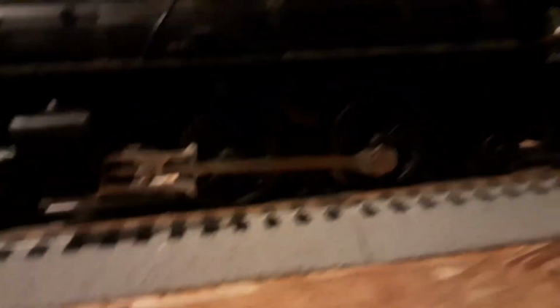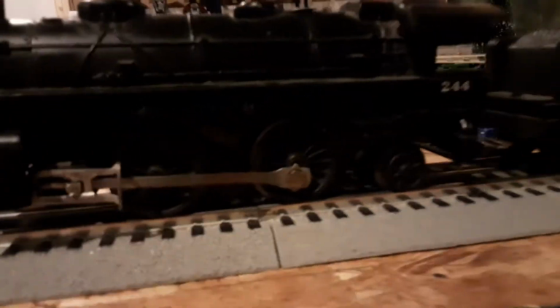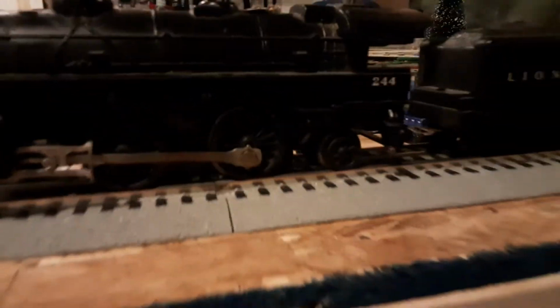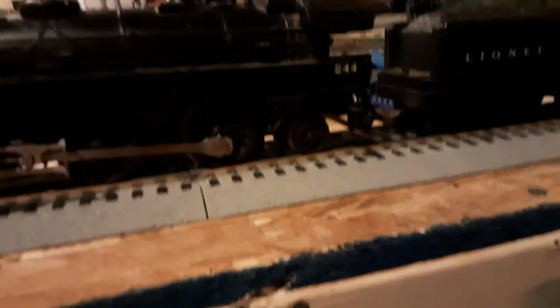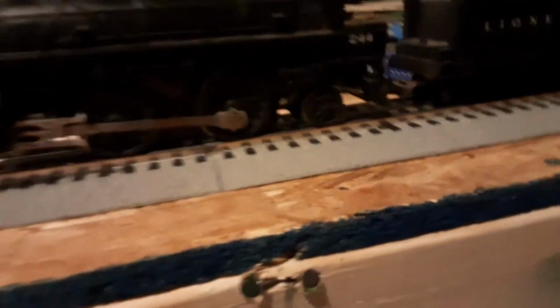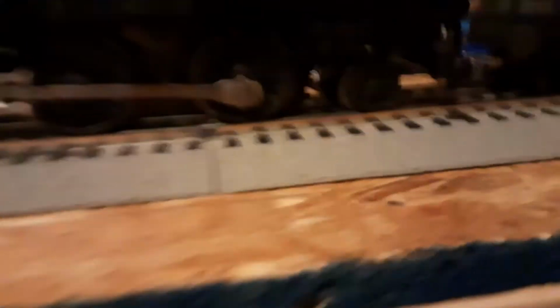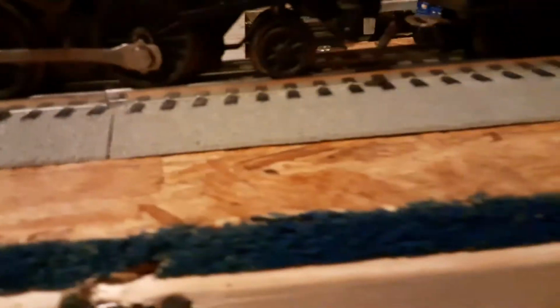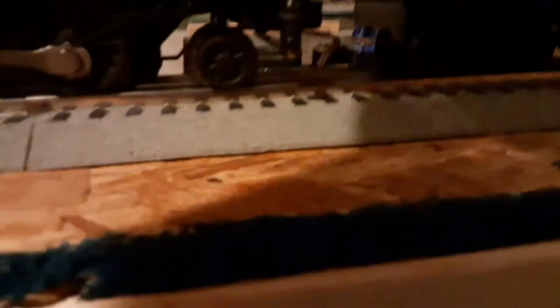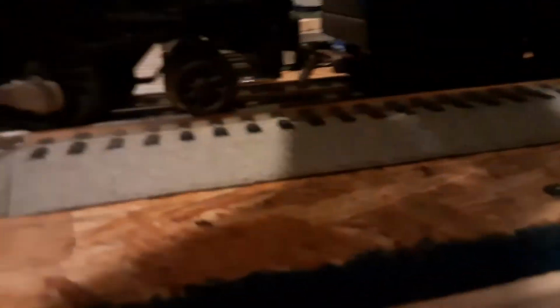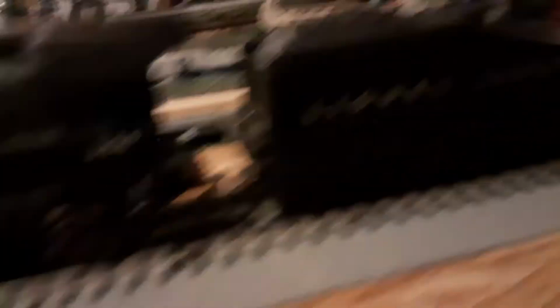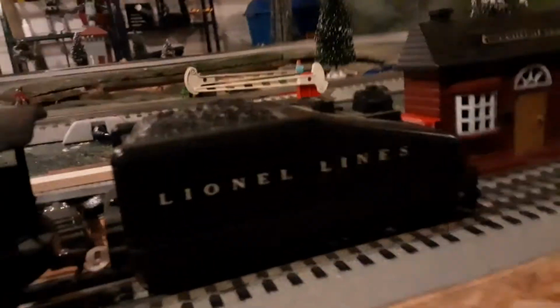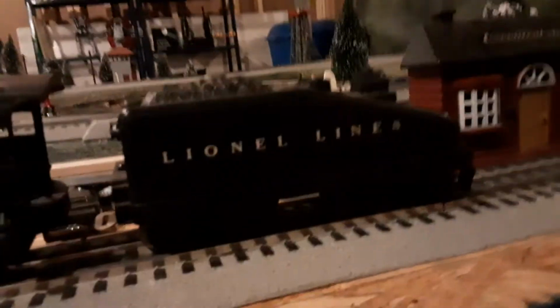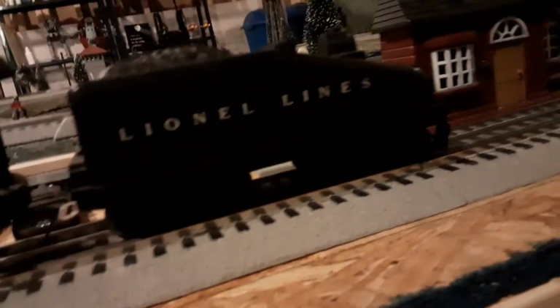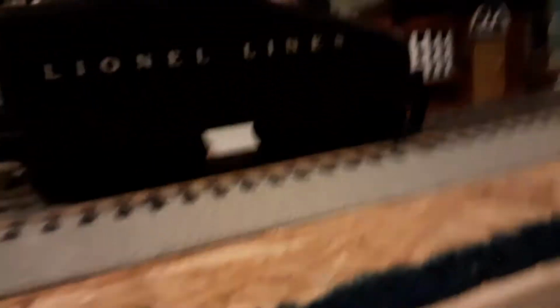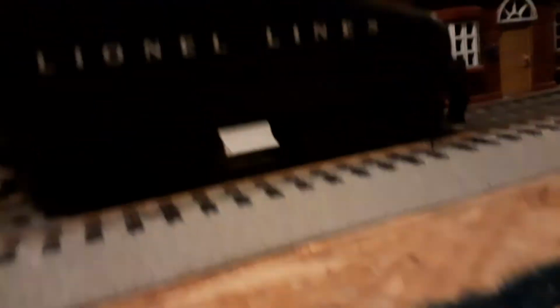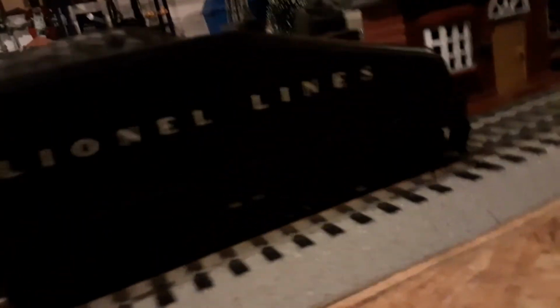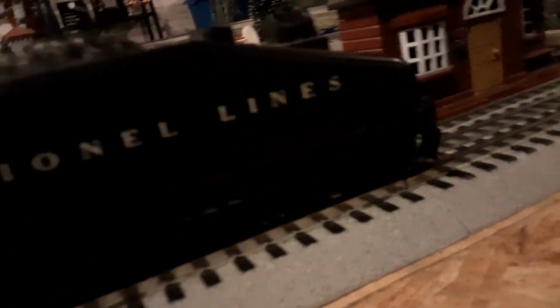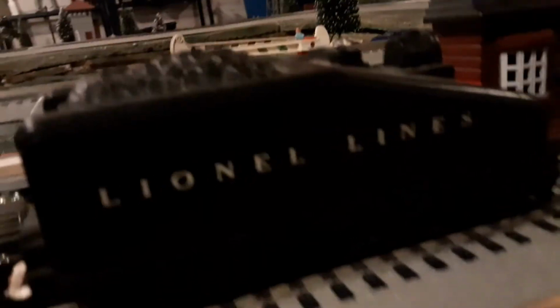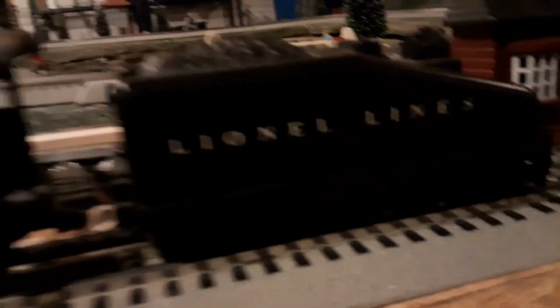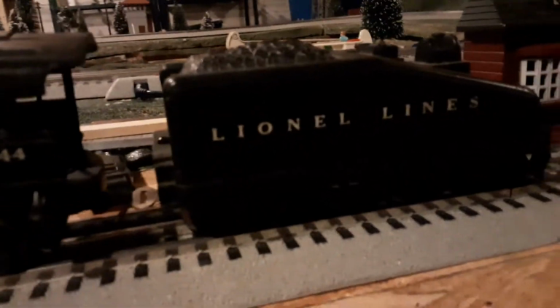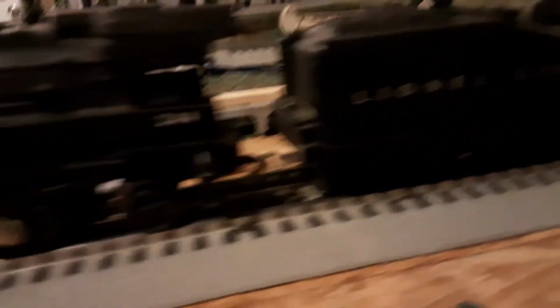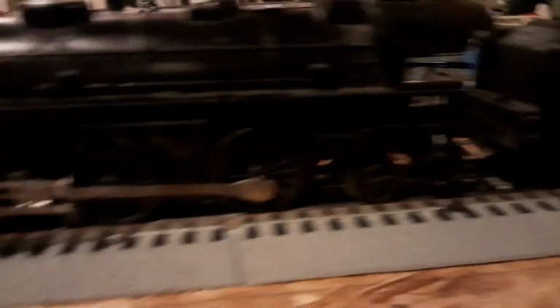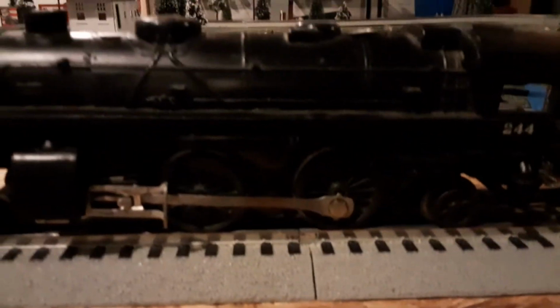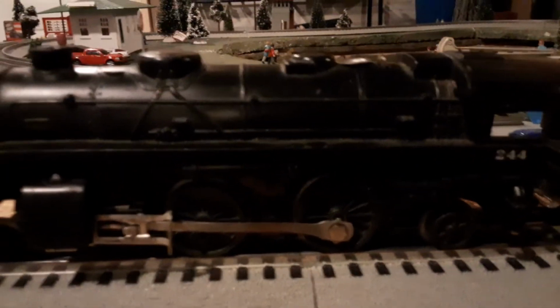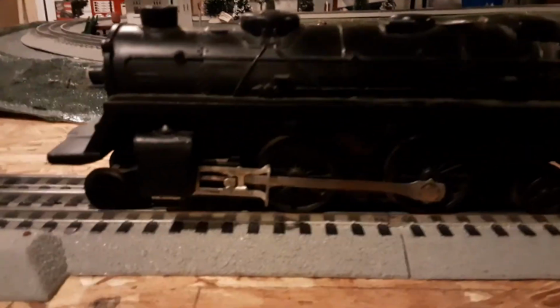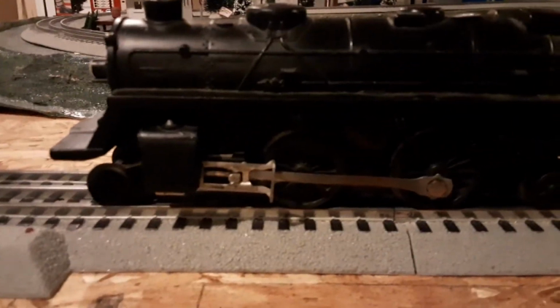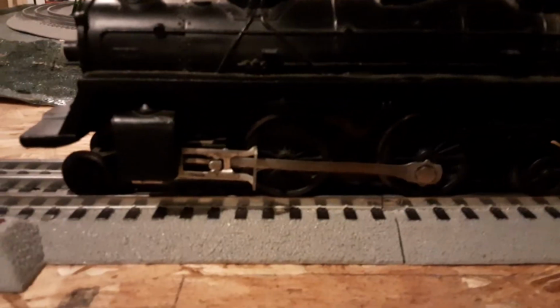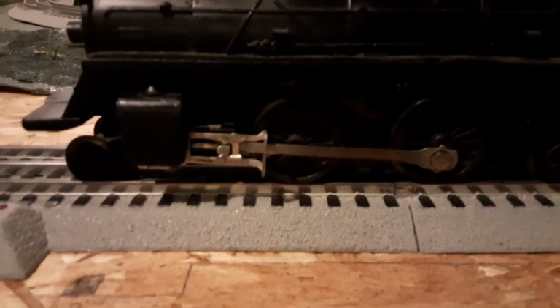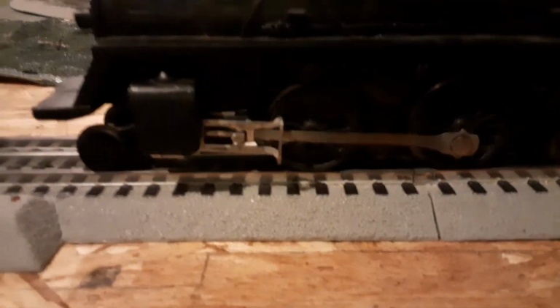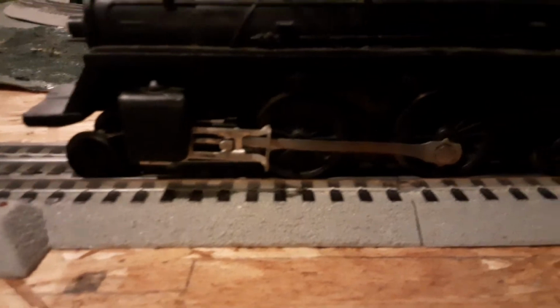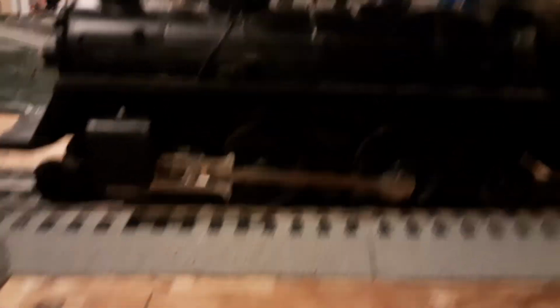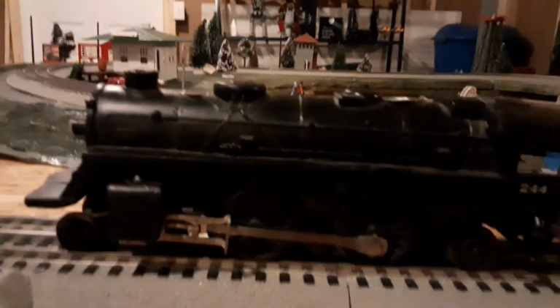I hope one day that I'll be able to fix this engine, as it is a nice little locomotive from the dying days of the golden age of toy trains. I am RandomDude — do not forget to subscribe. I'll see you in the next video.